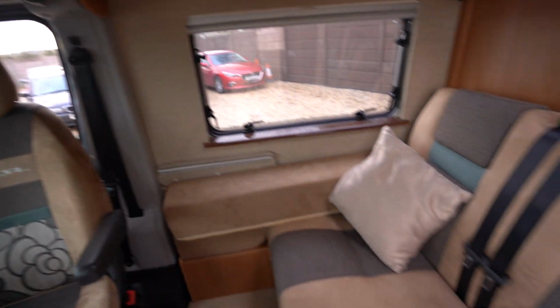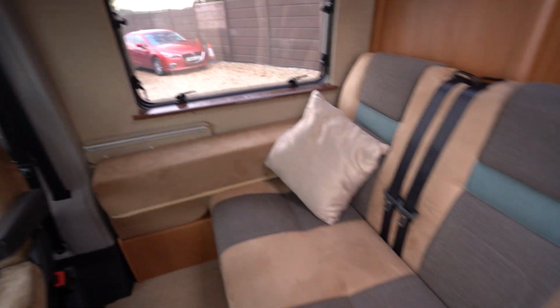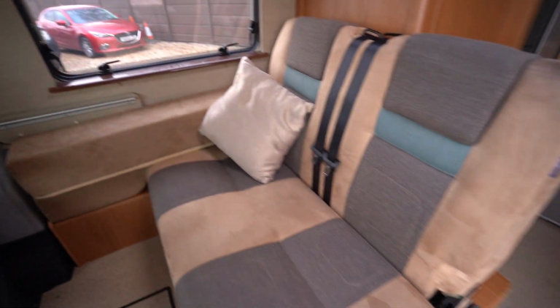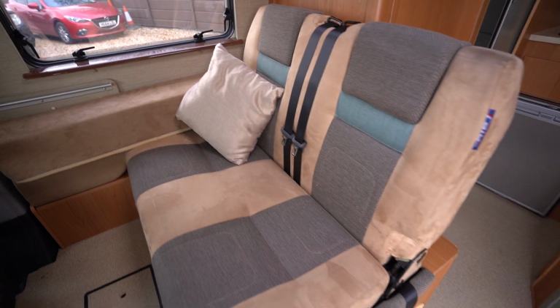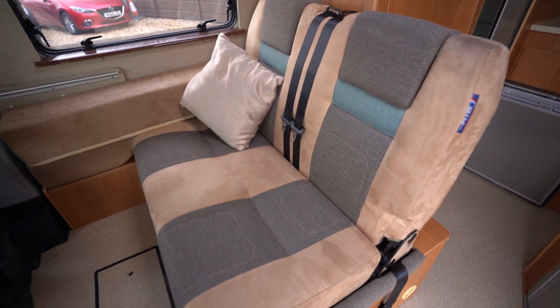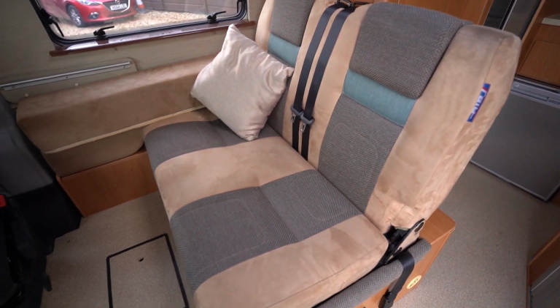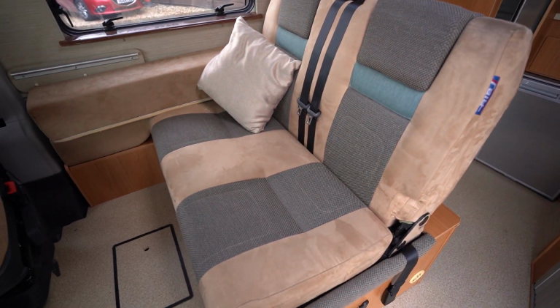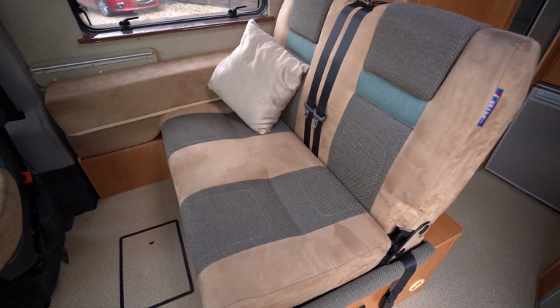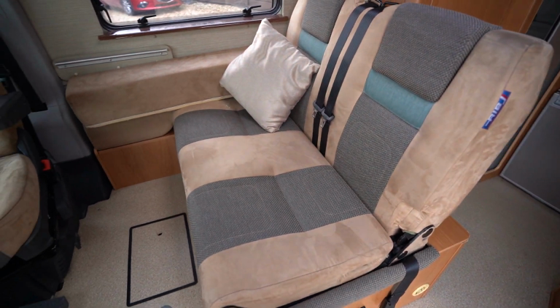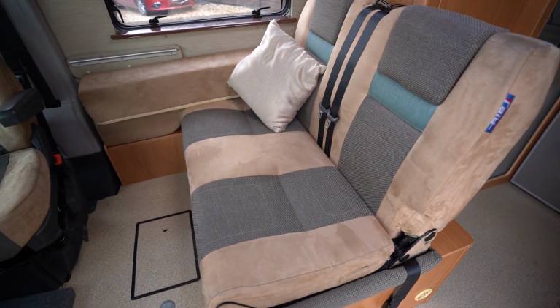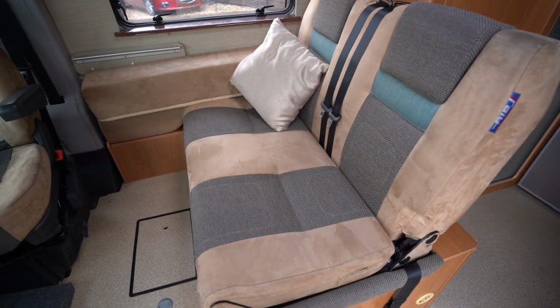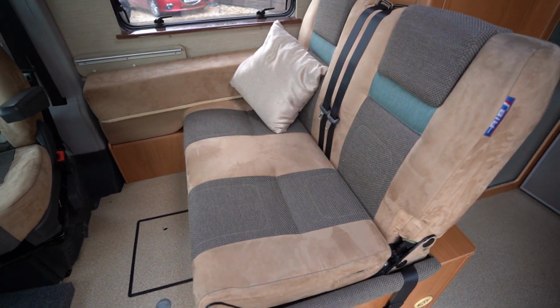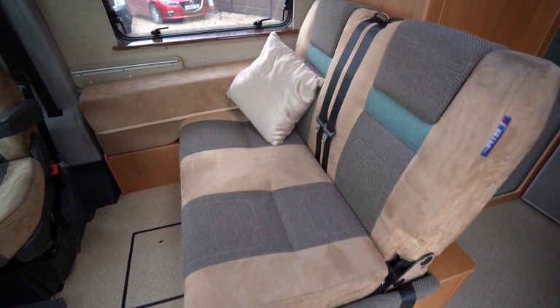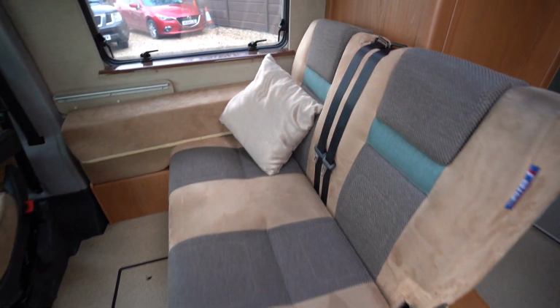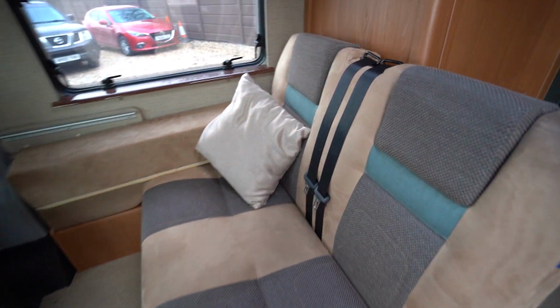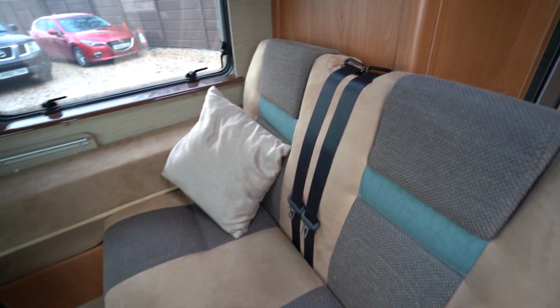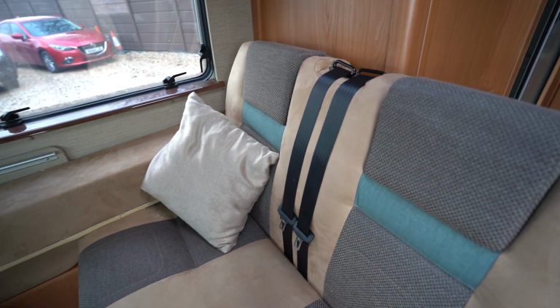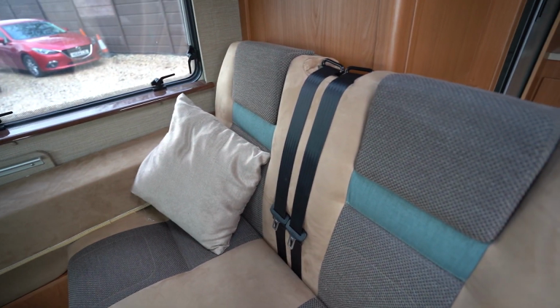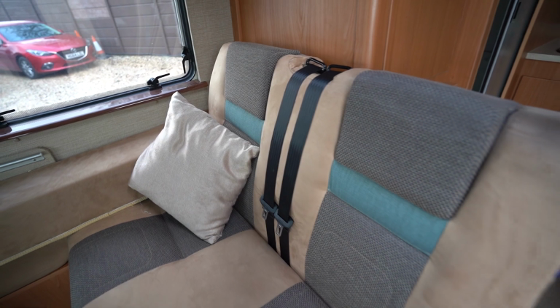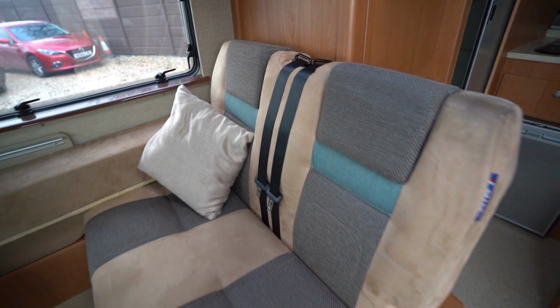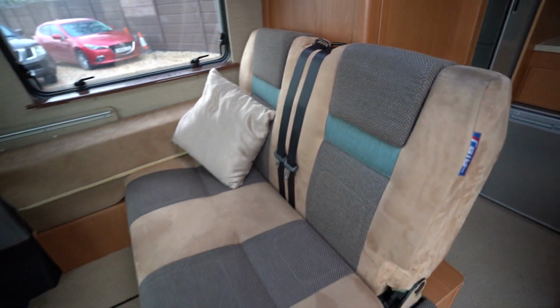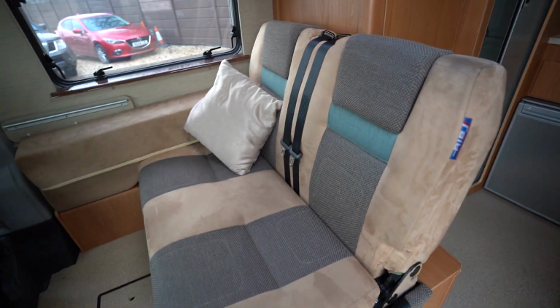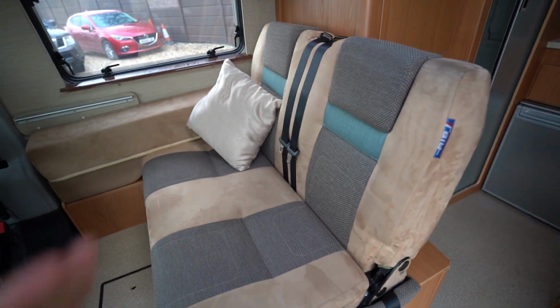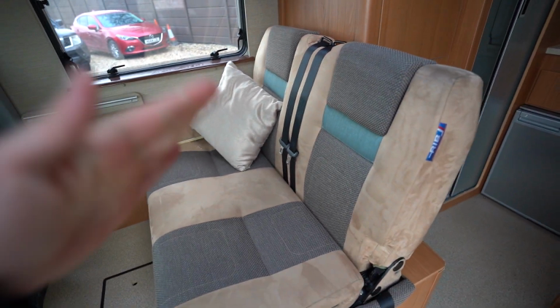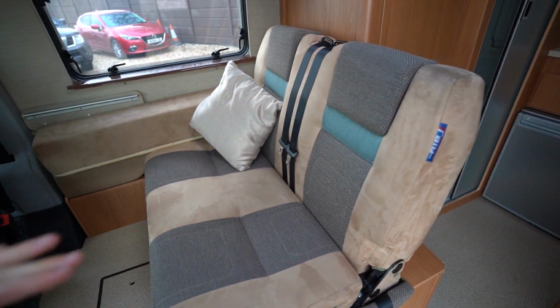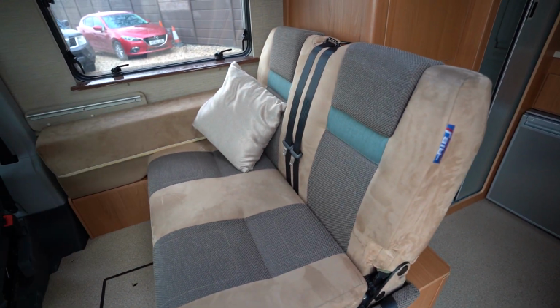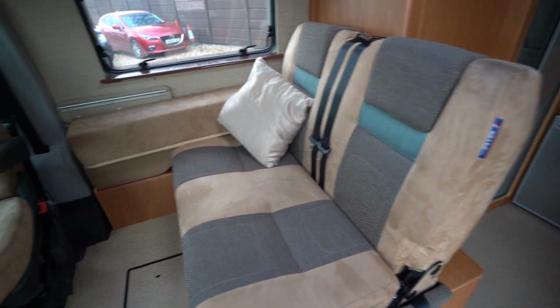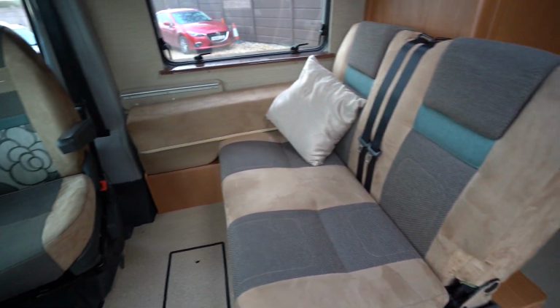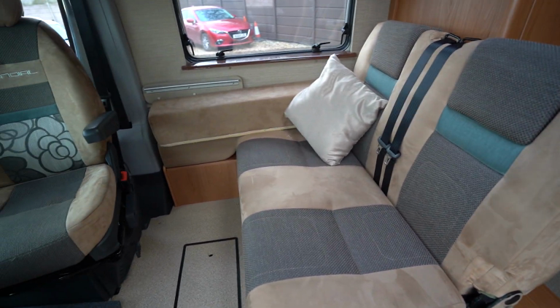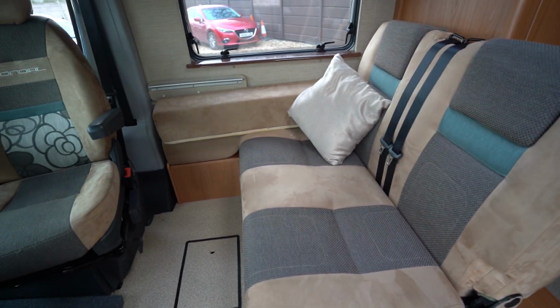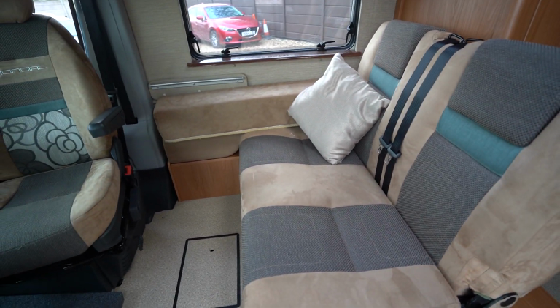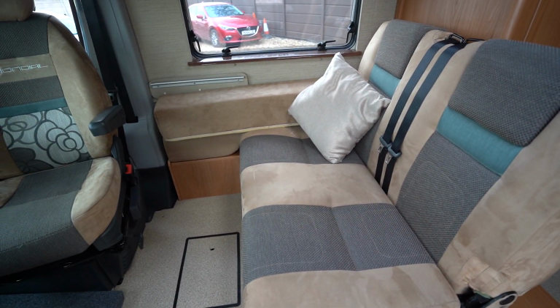Here in the lounge area you have your seating for travelling with two-point seatbelts. This also folds down to create your sleeping space as a bed.